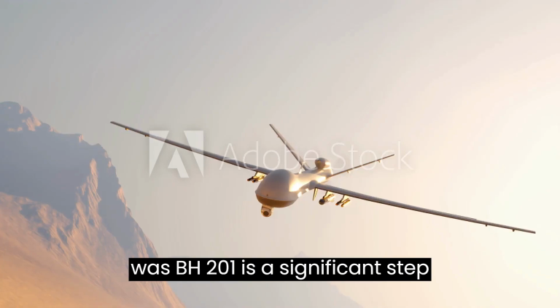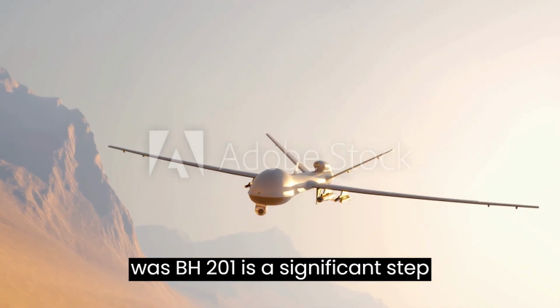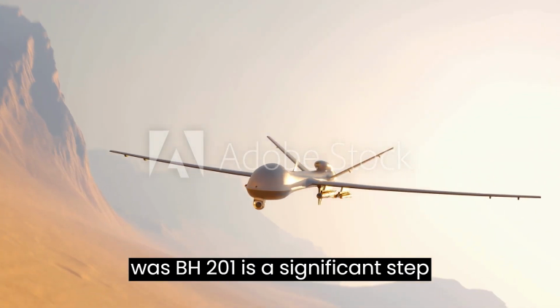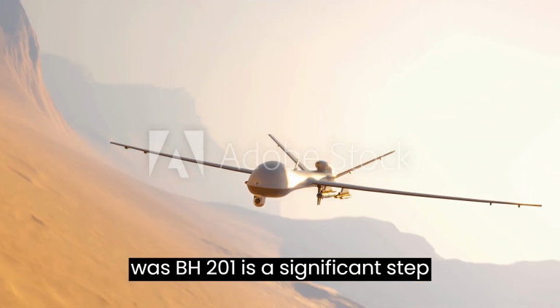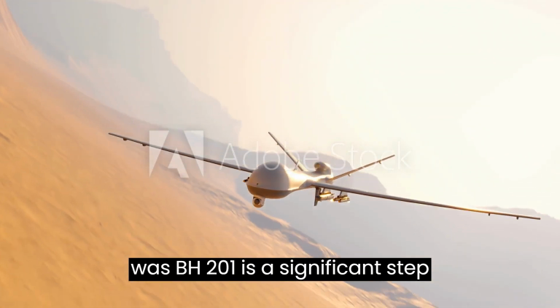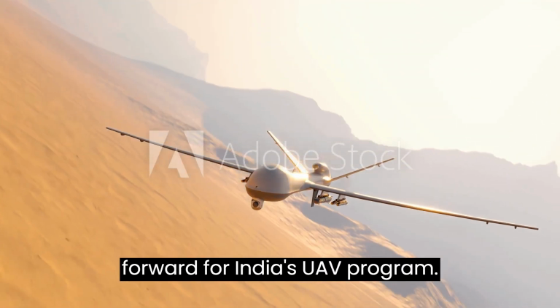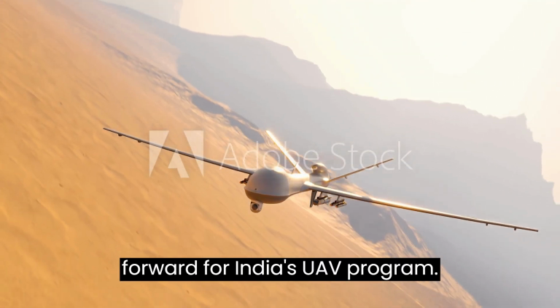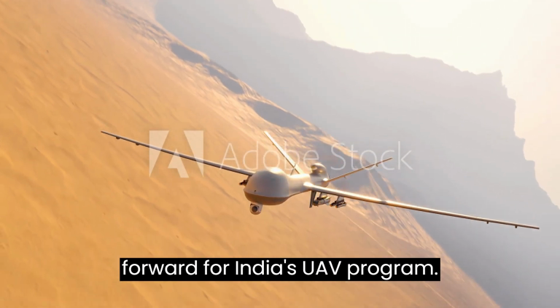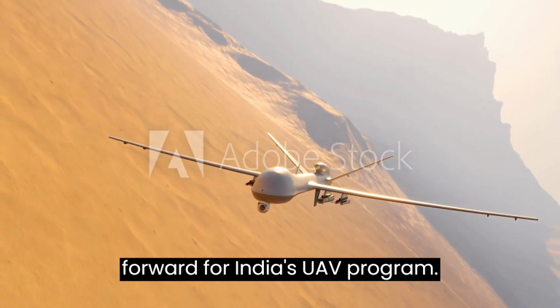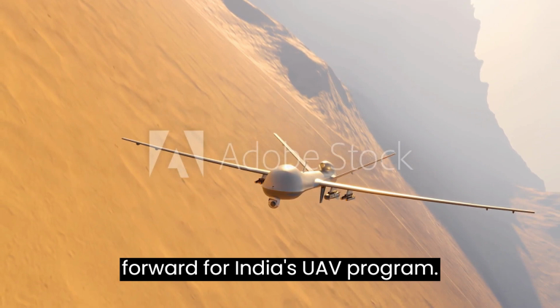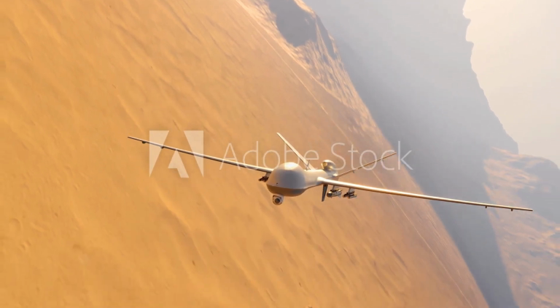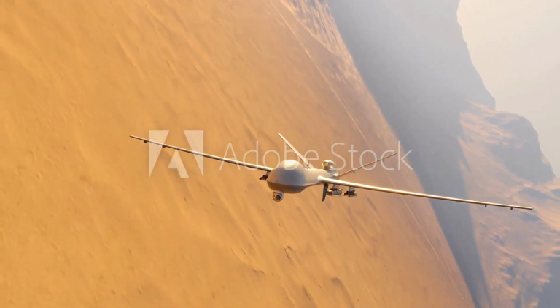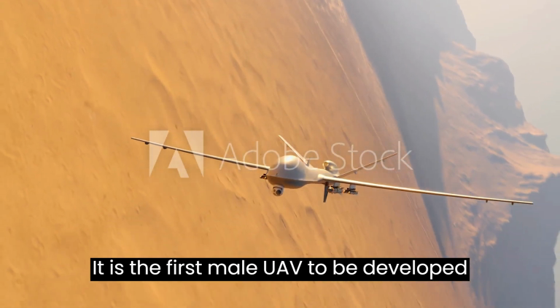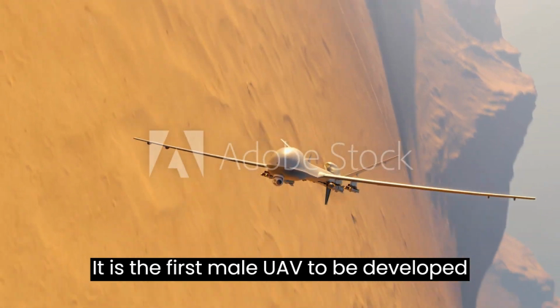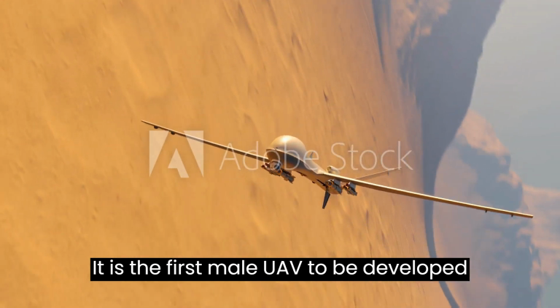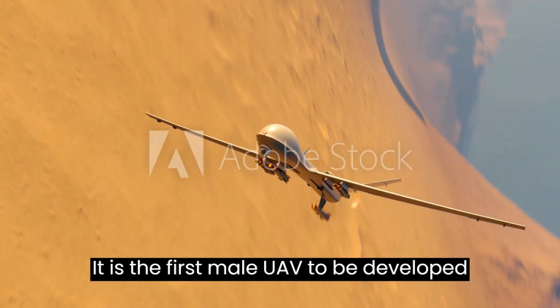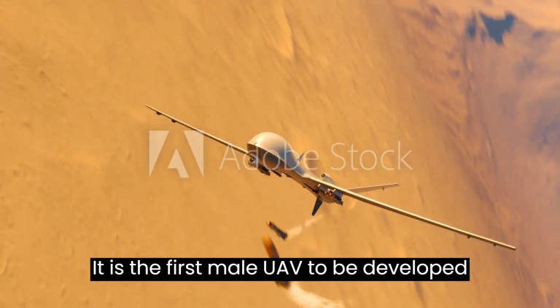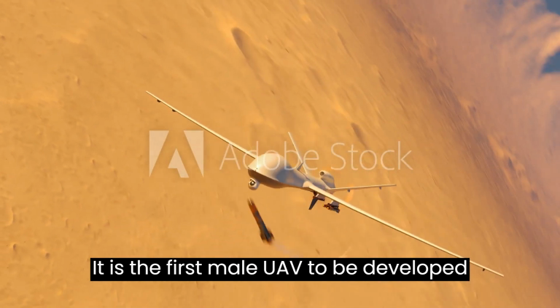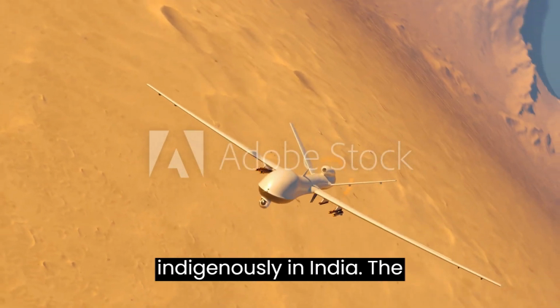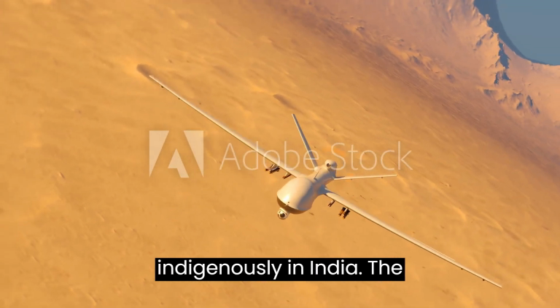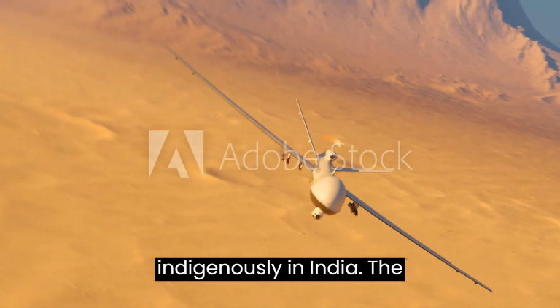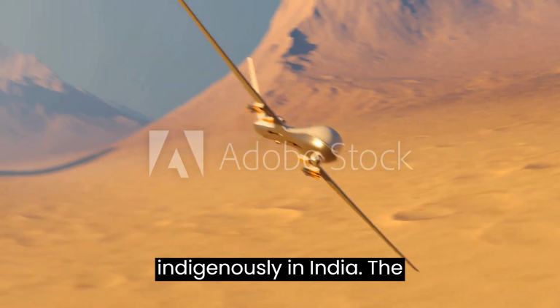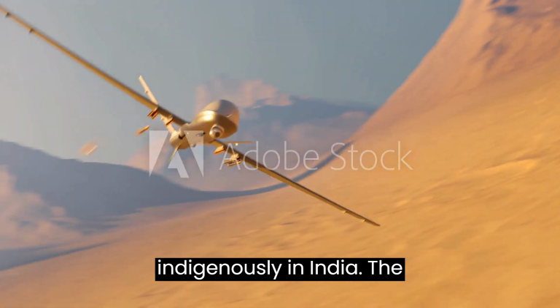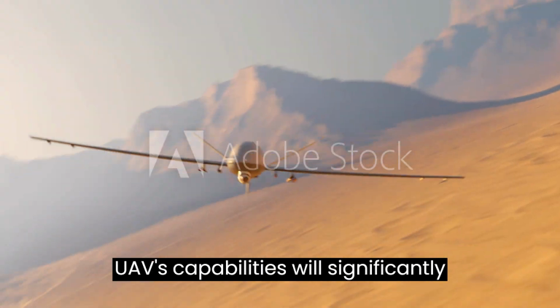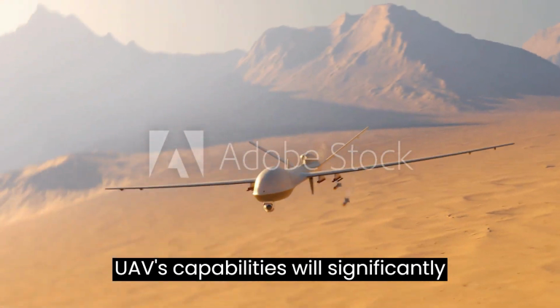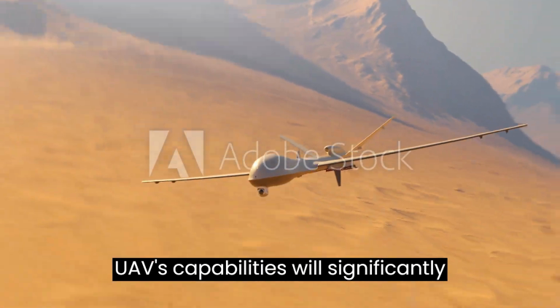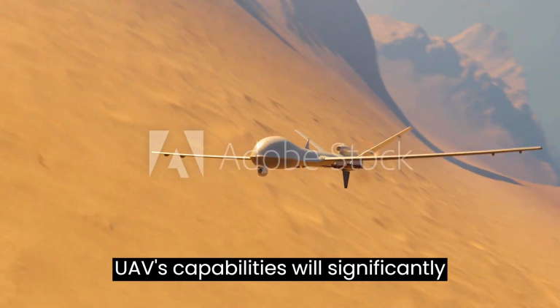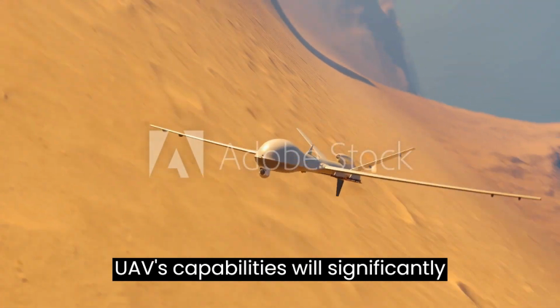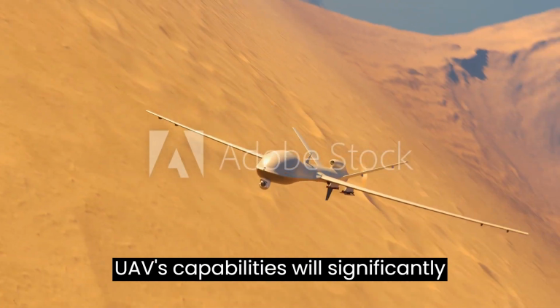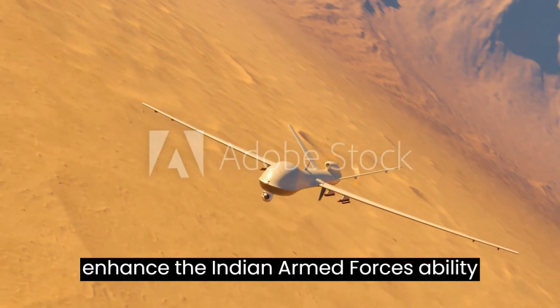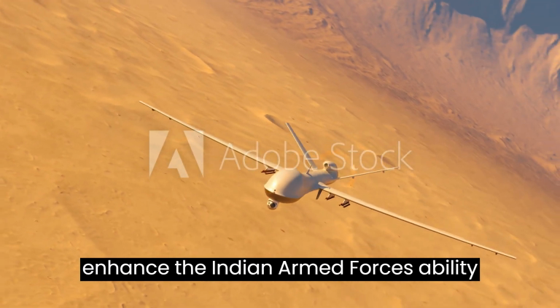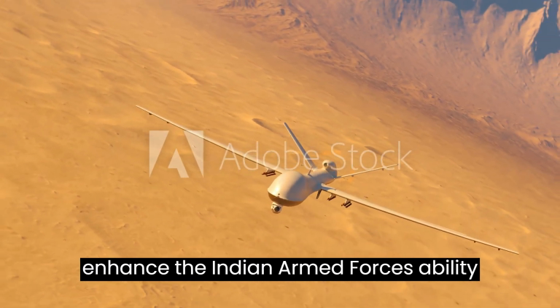The Tapas BH-201 is expected to enter service with the Indian Armed Forces in the near future. It is a significant step forward for India's UAV program, being the first MALE UAV to be developed indigenously in India. The UAV's capabilities will significantly enhance the Indian Armed Forces' ability to conduct ISTAR missions.